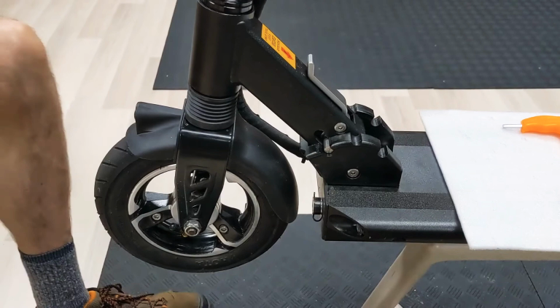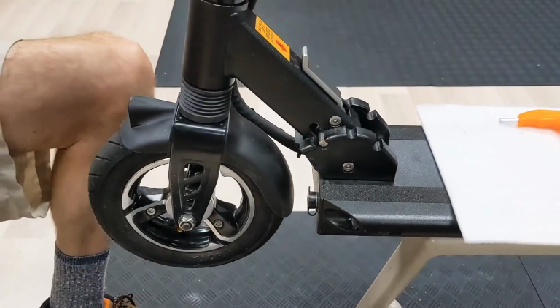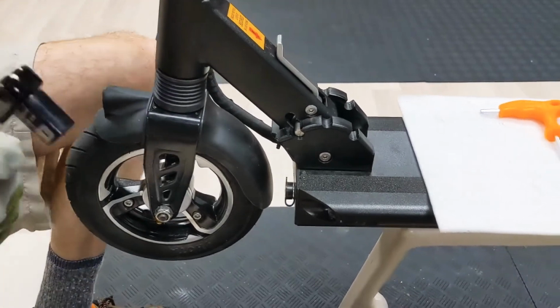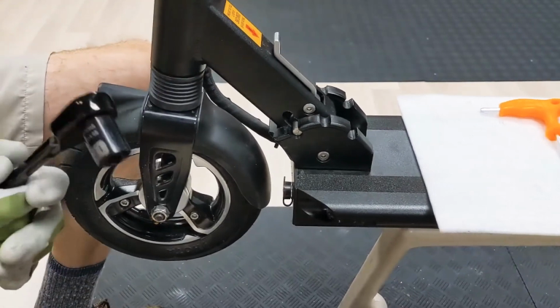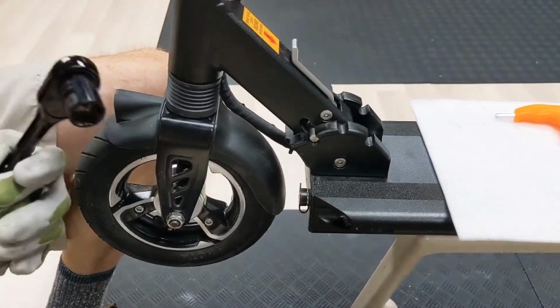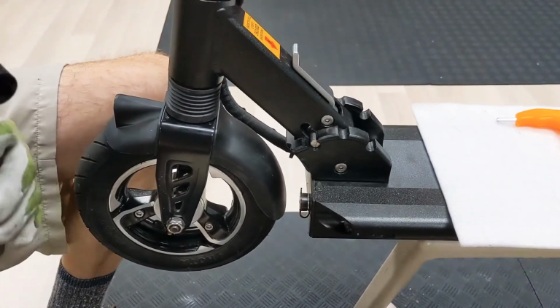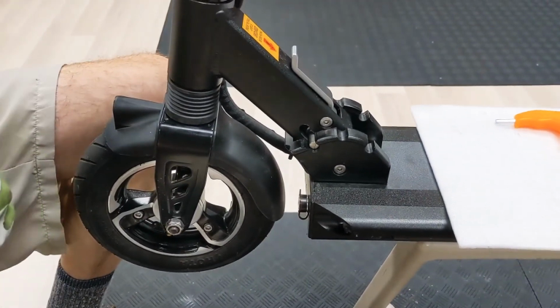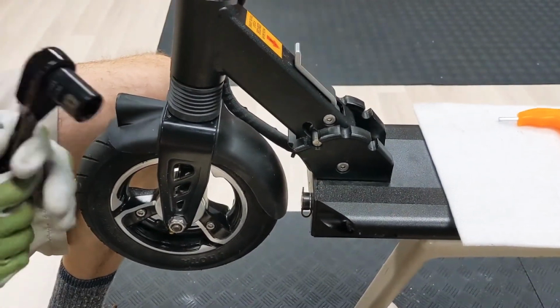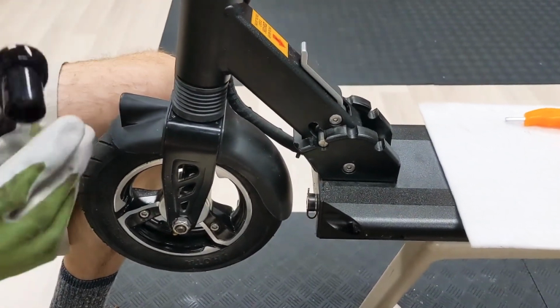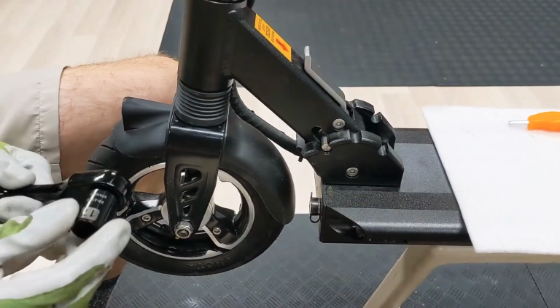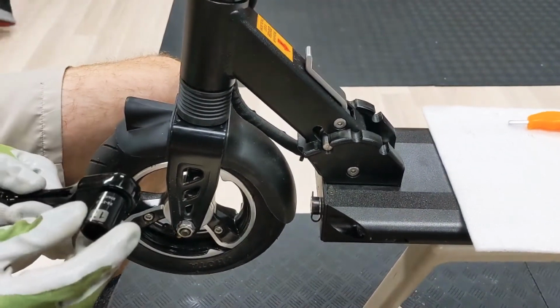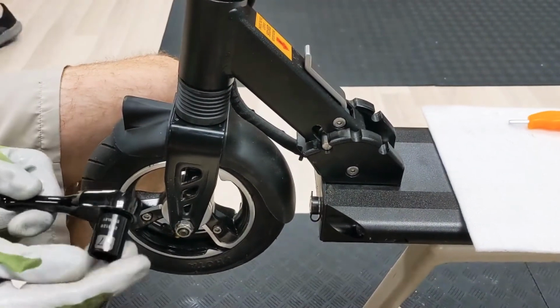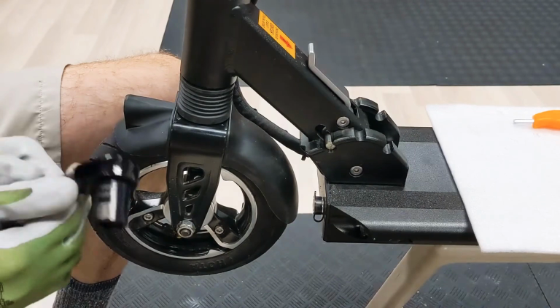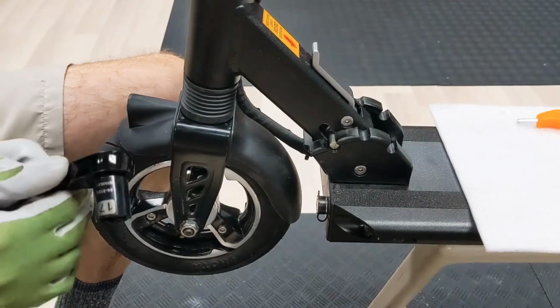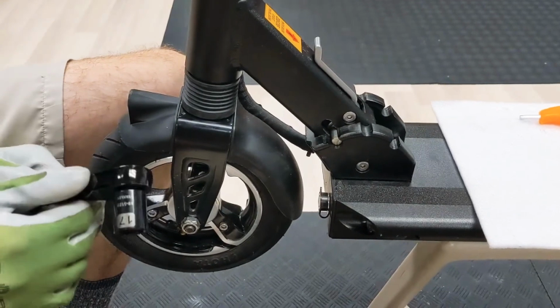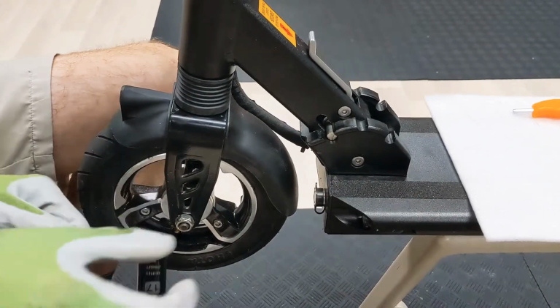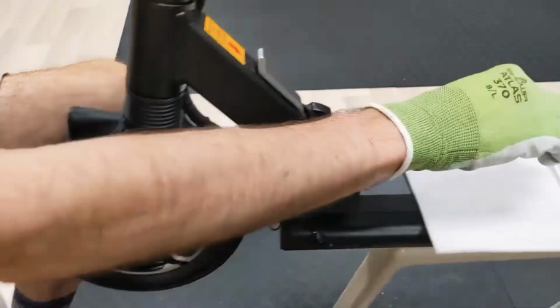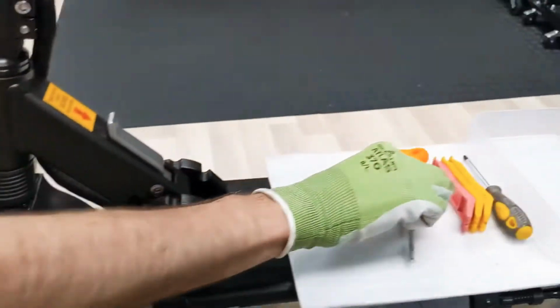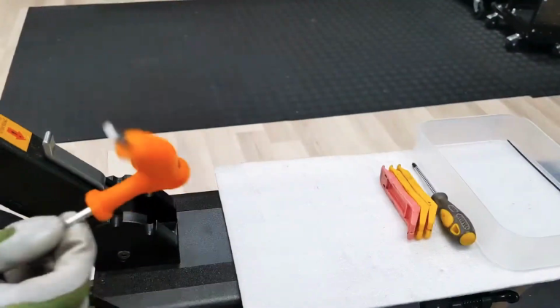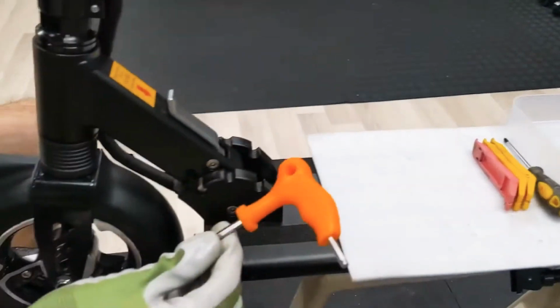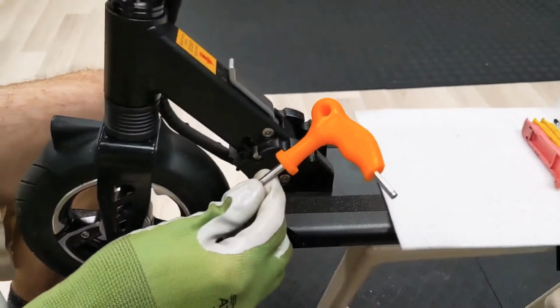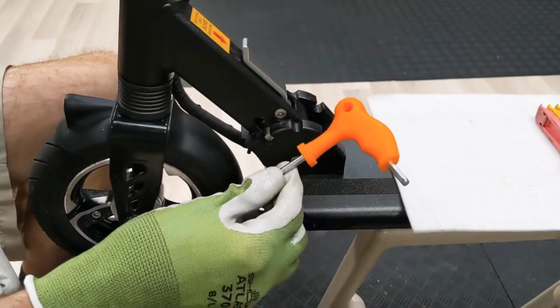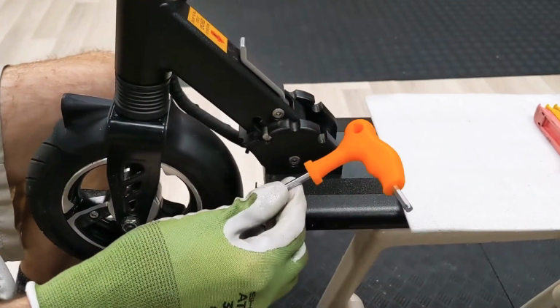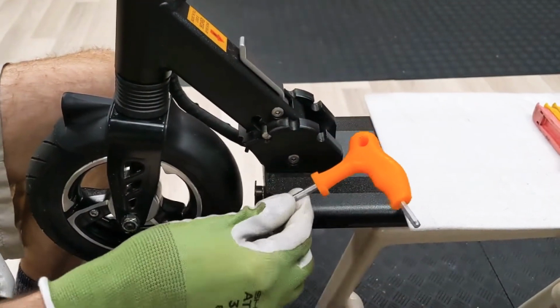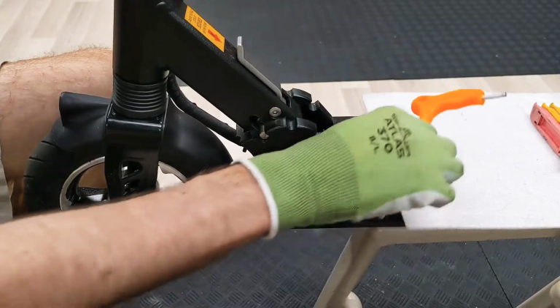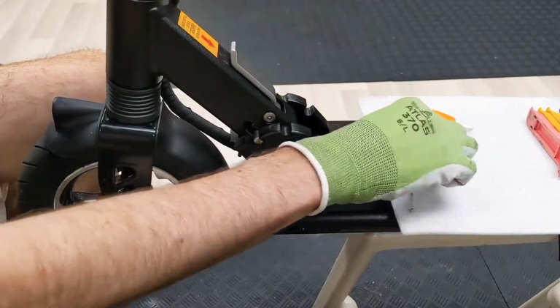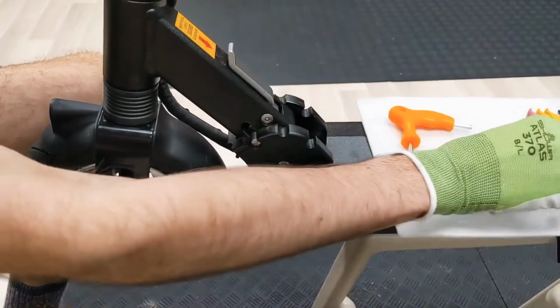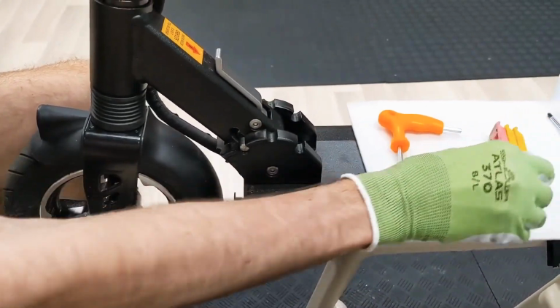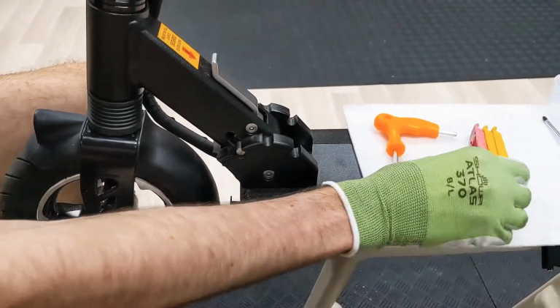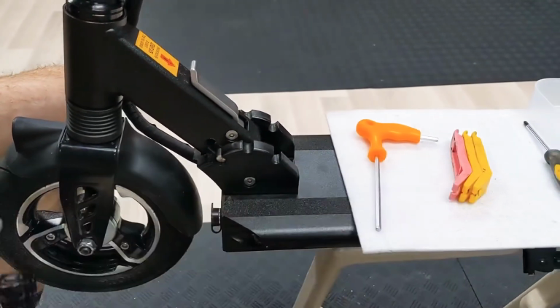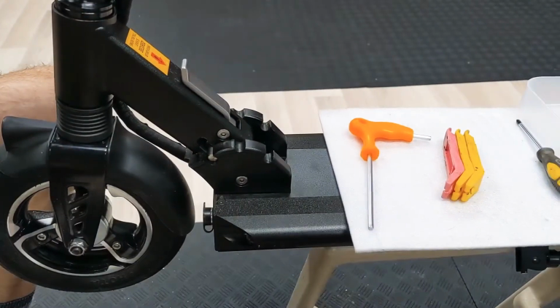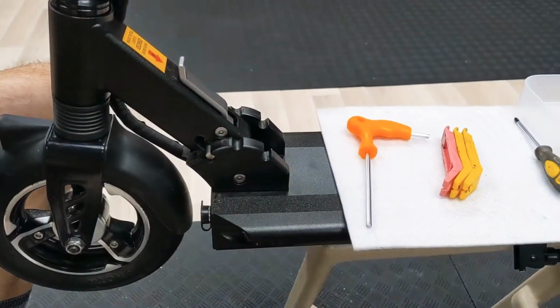You should only need two tools for this: a 17mm socket or wrench and a 5mm Allen or hex key. The tire levers are just as a backup.